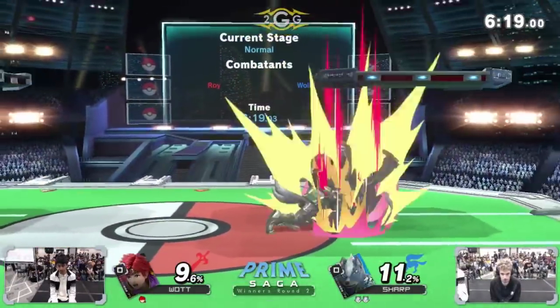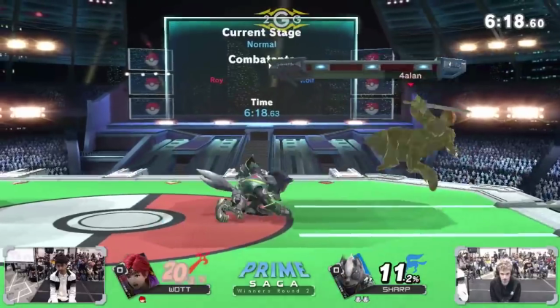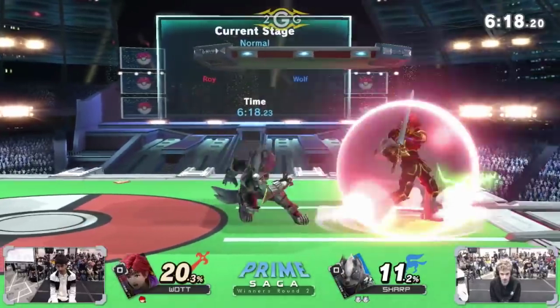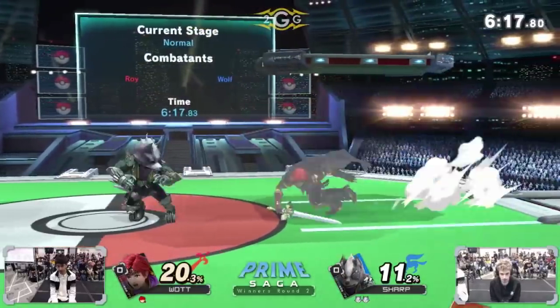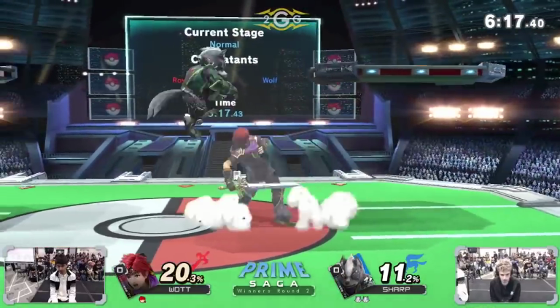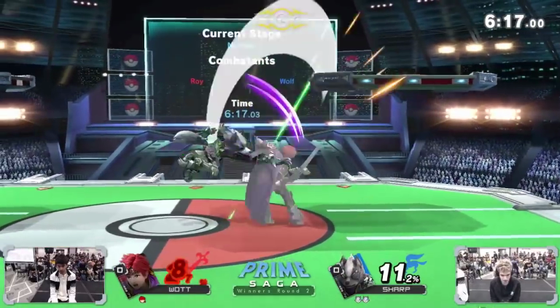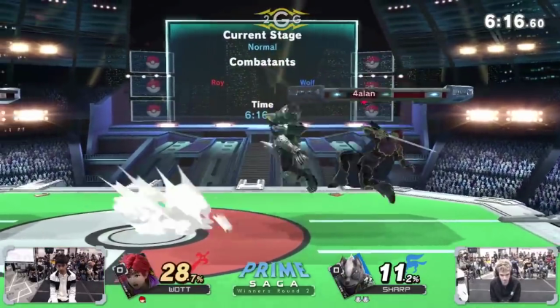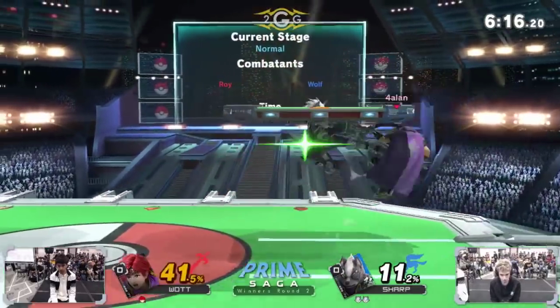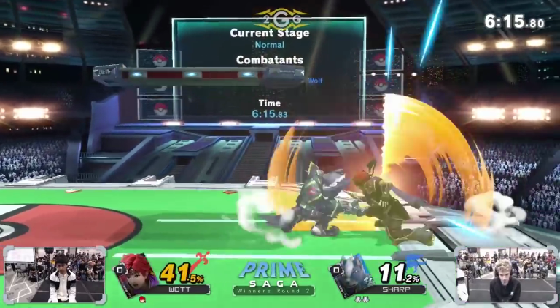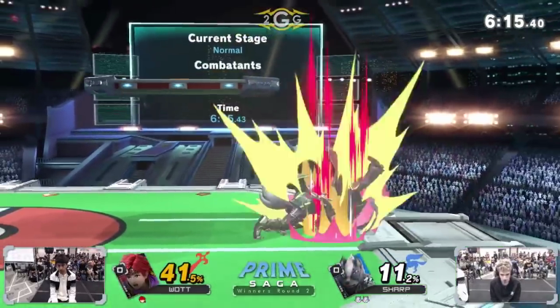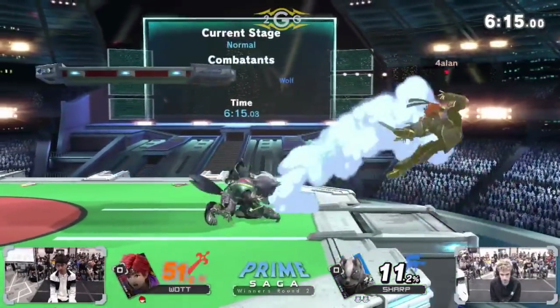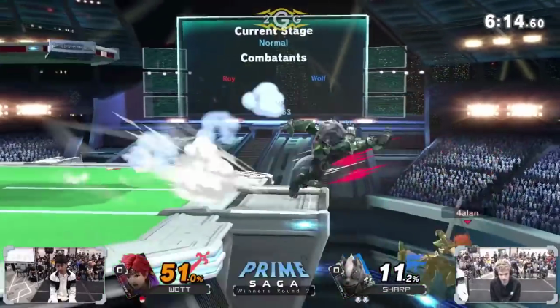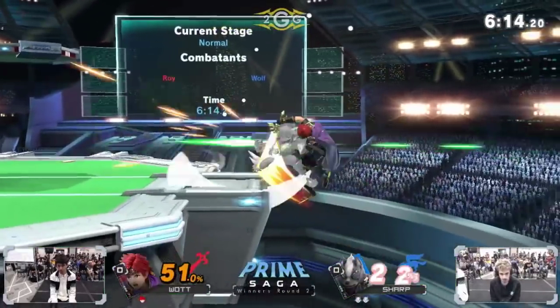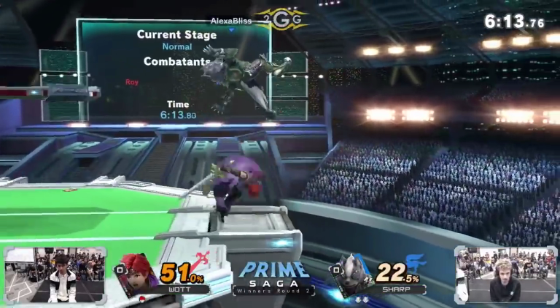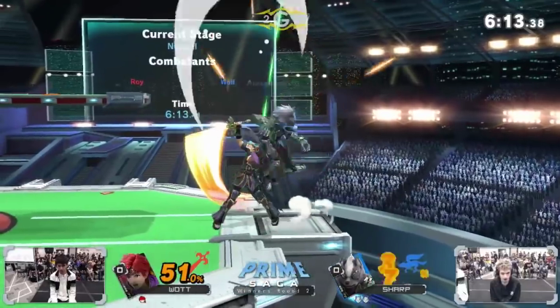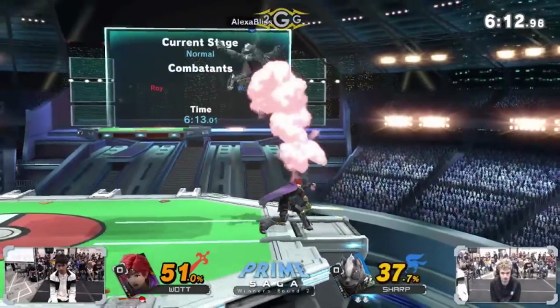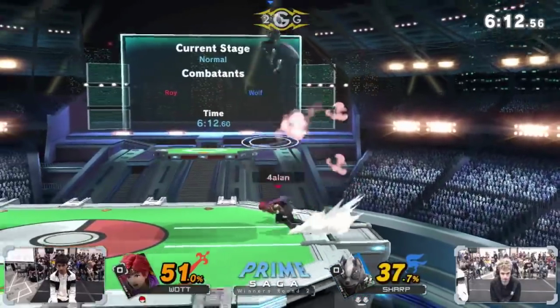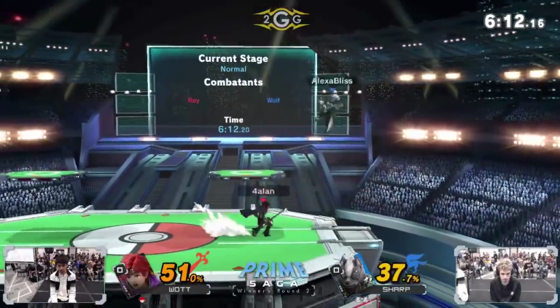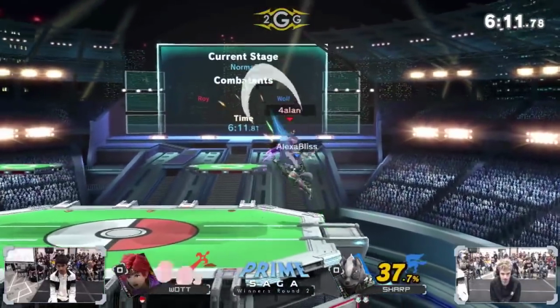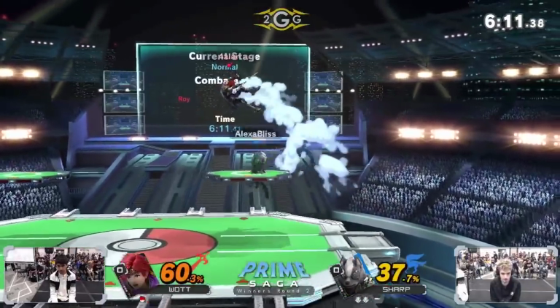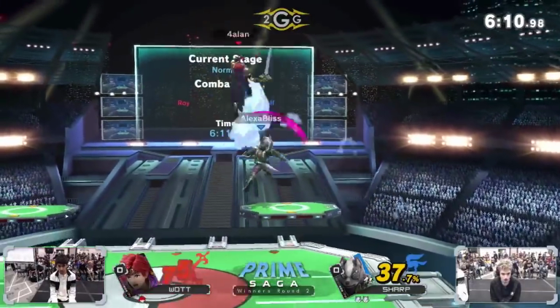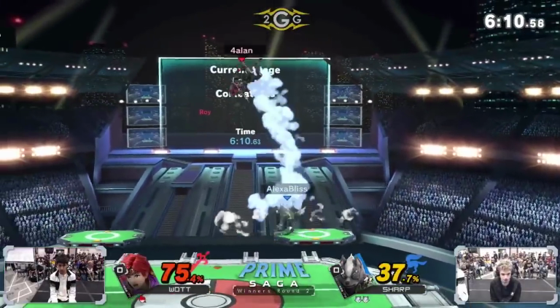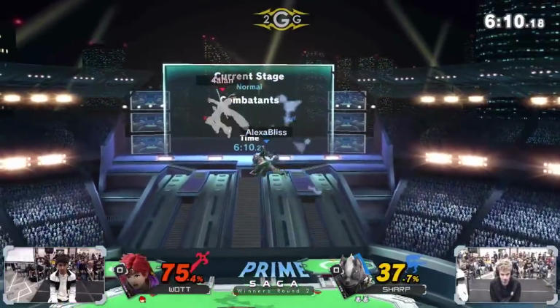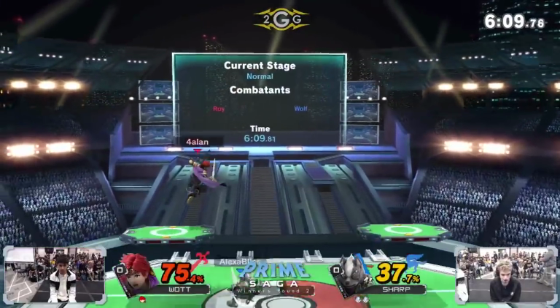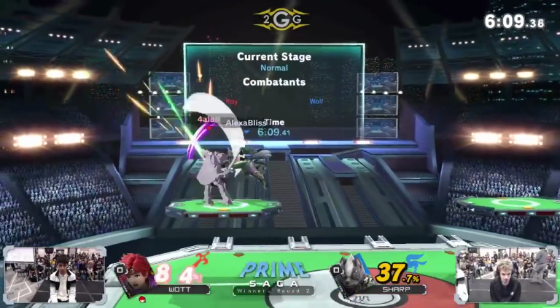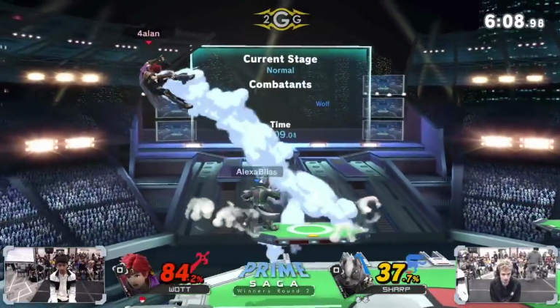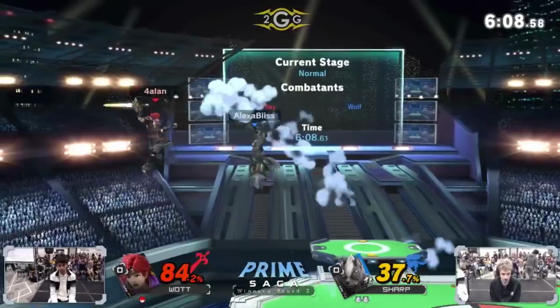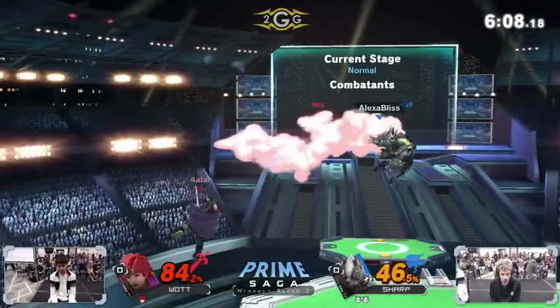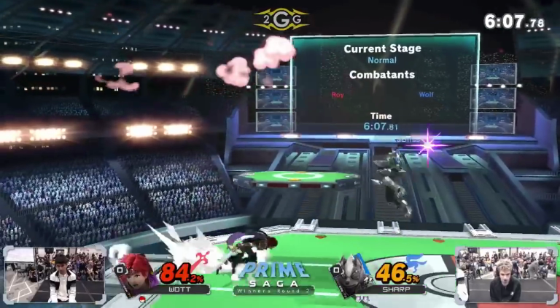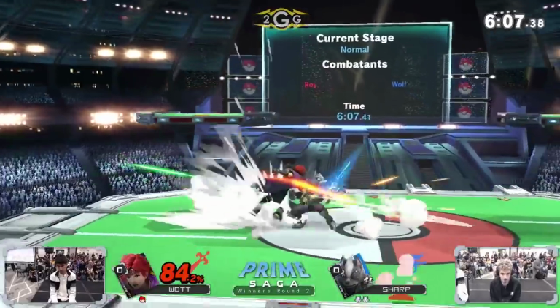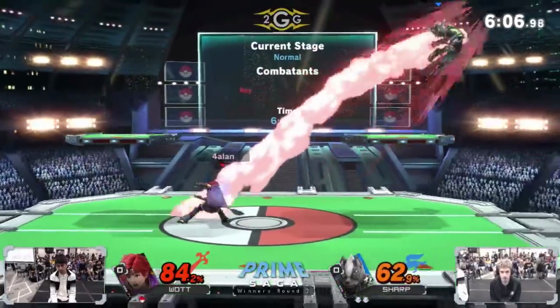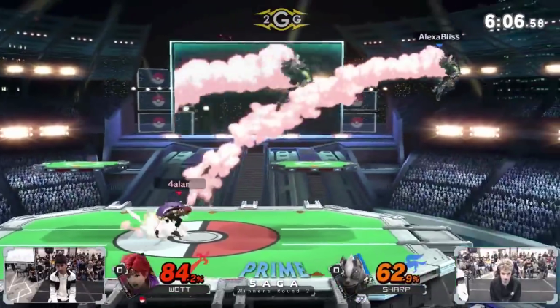And you know what else Wolf has? He's got Snake up tilt, and we saw Sharp abuse that just sitting on the platform, safely pressuring. The move is so big, and it kills. It's a very, very strong move.